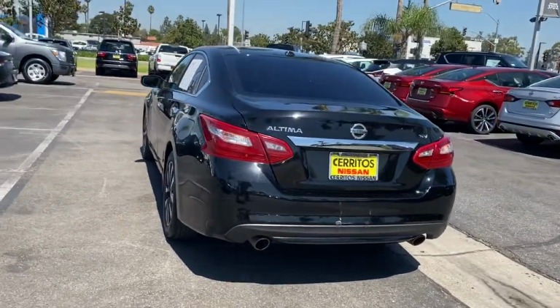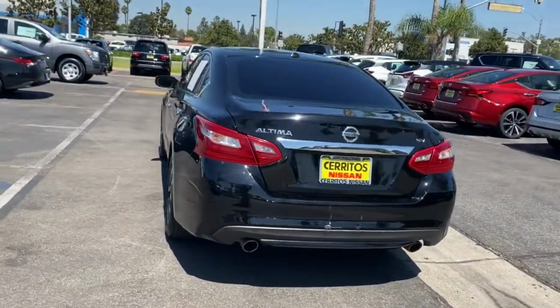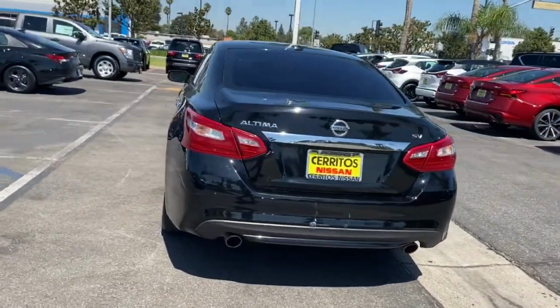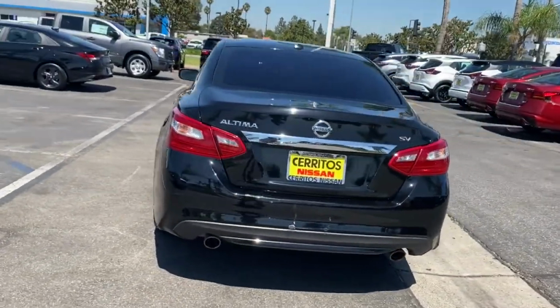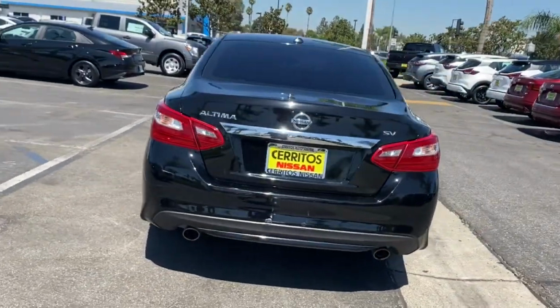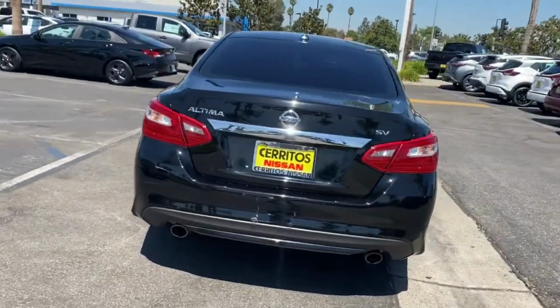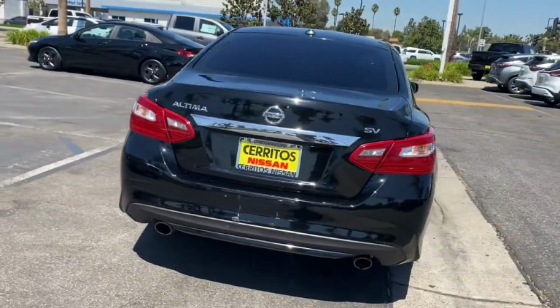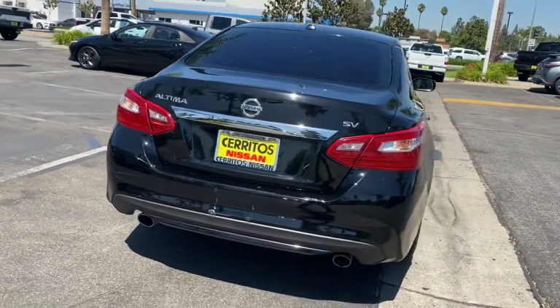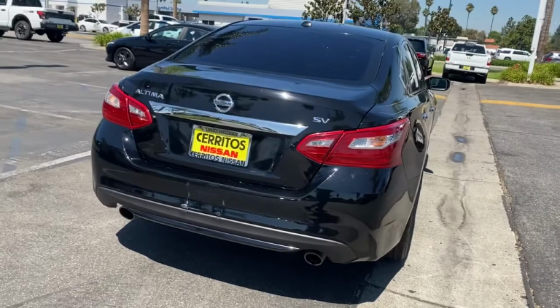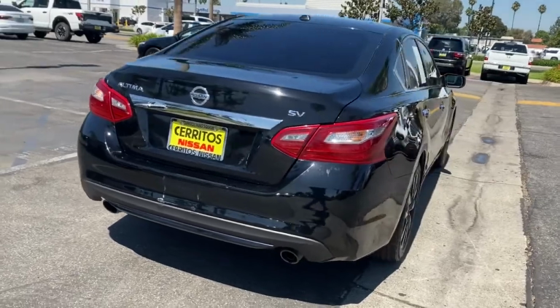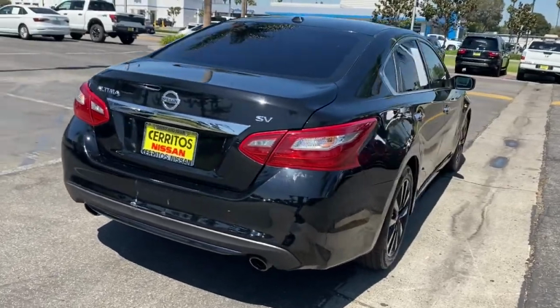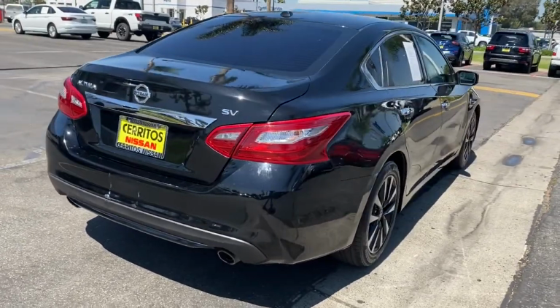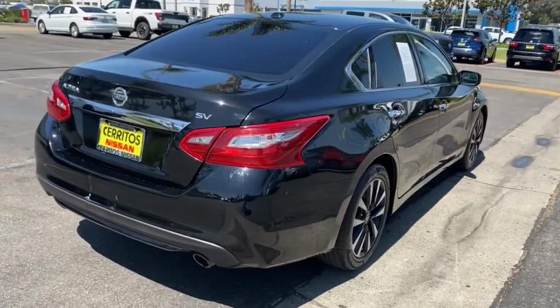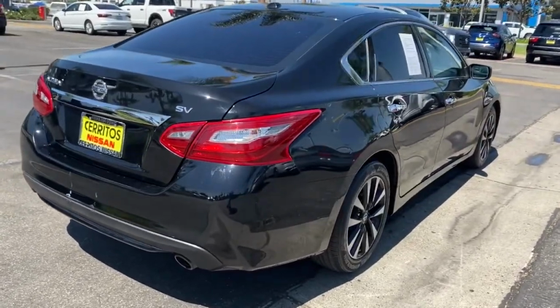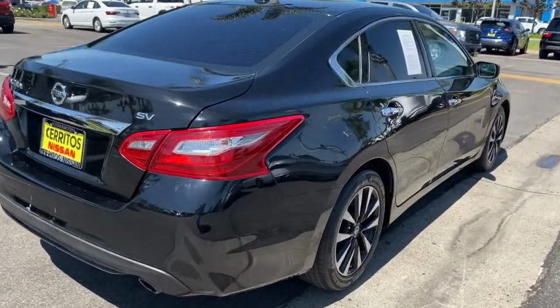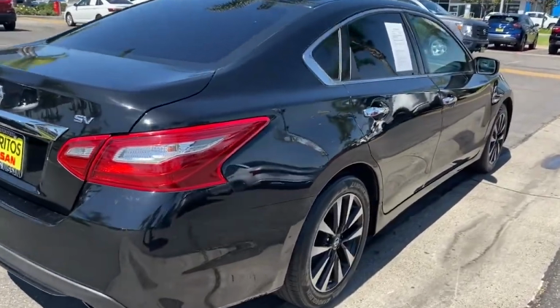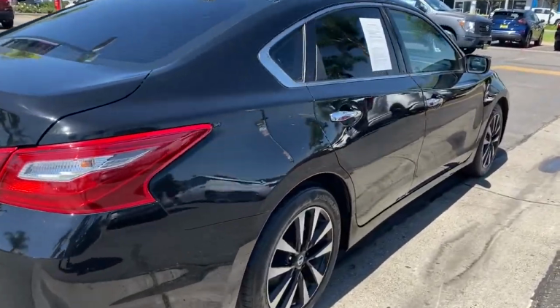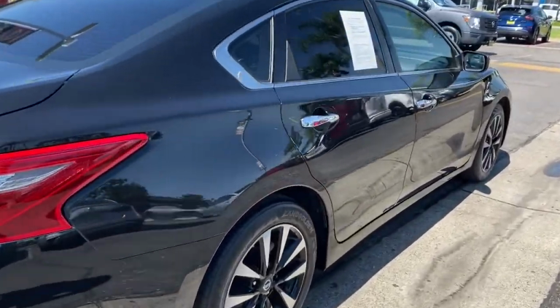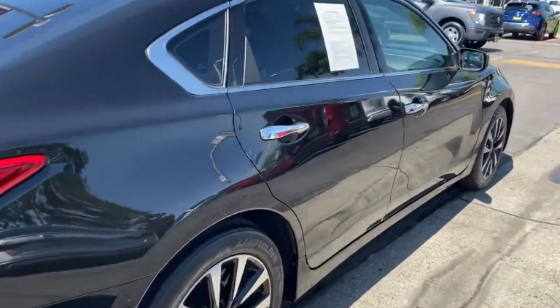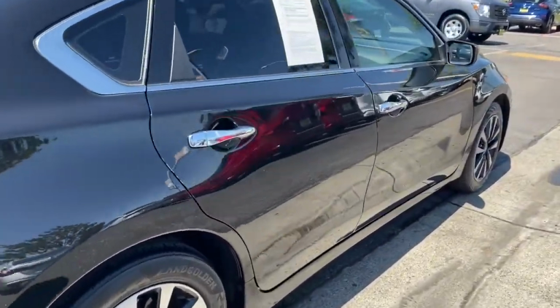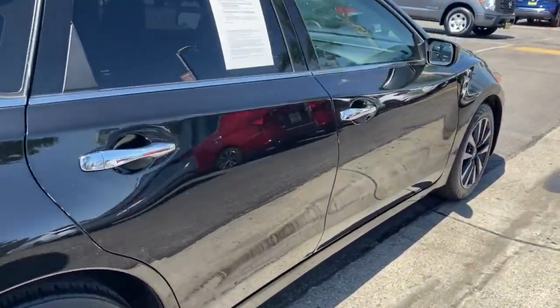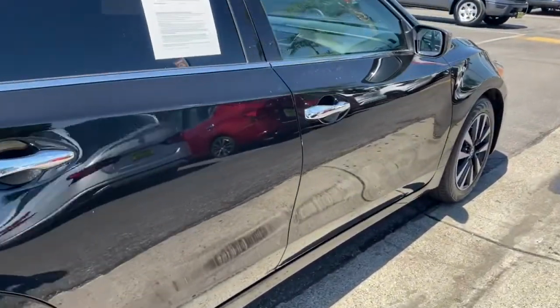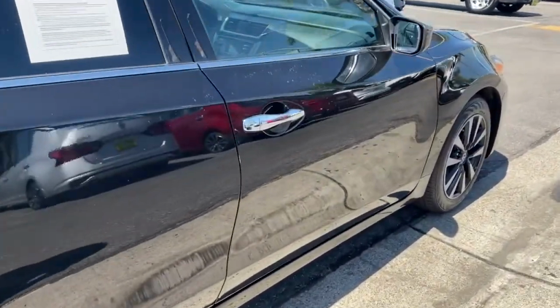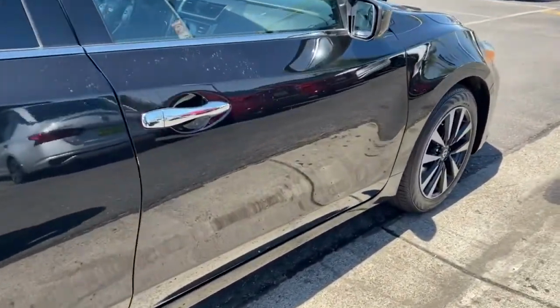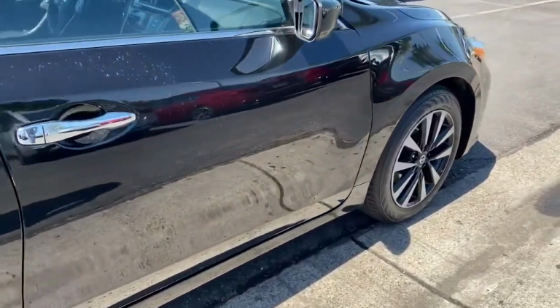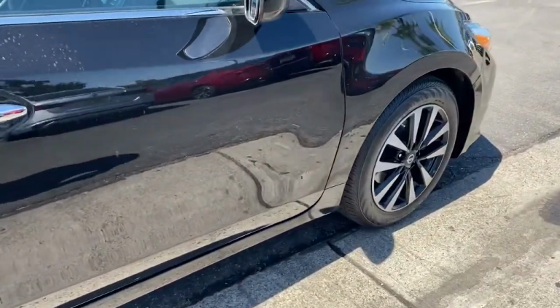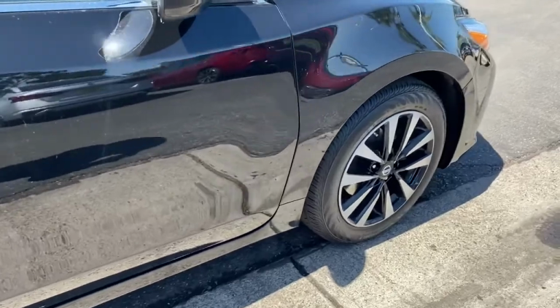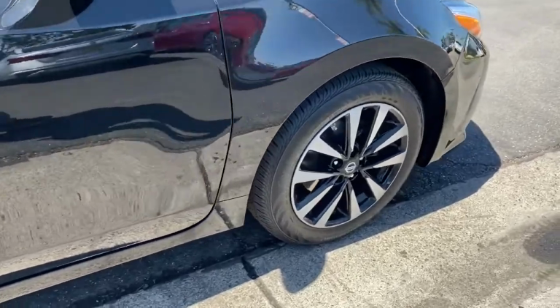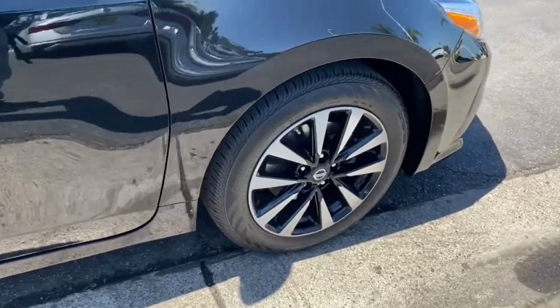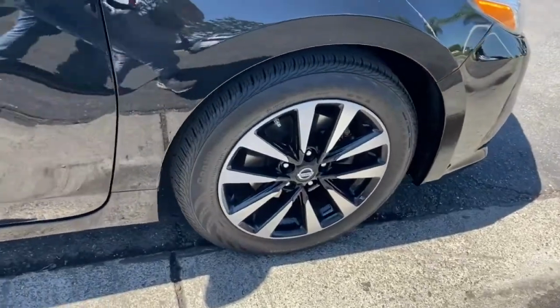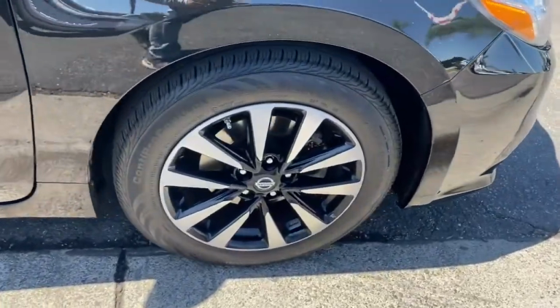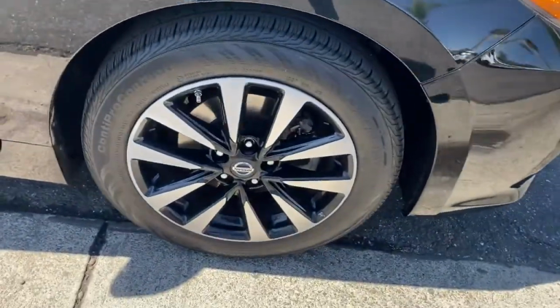From its athletic performance to its available all-weather capability to its spacious, comfortable cabin, this stylish, safety-minded midsize is the ideal family sedan.